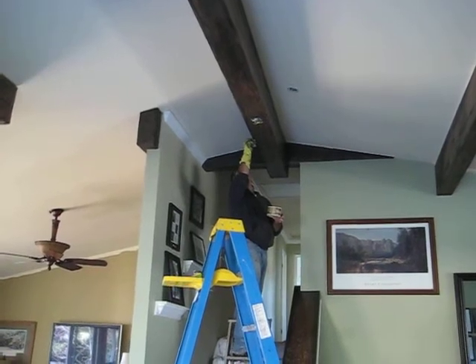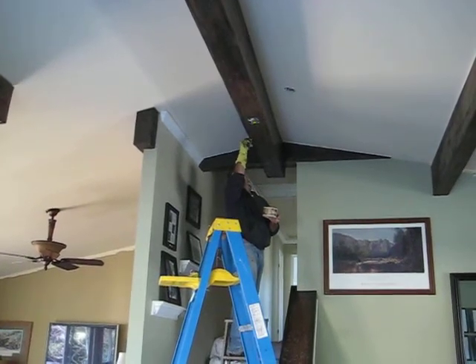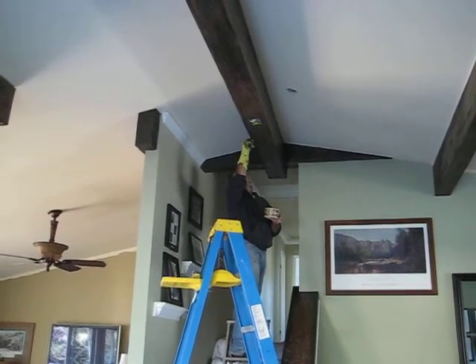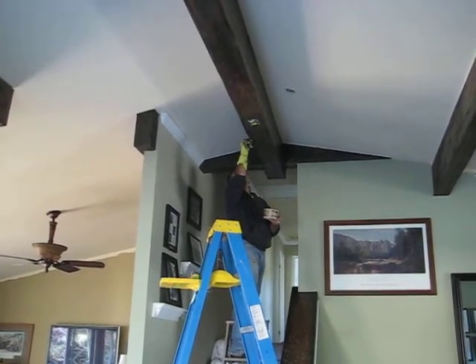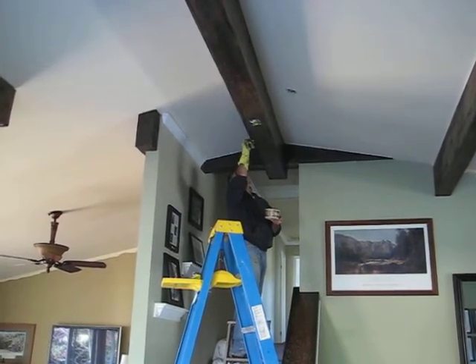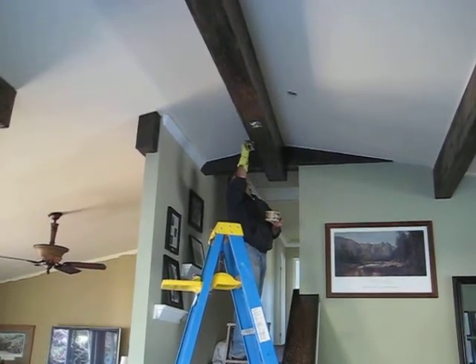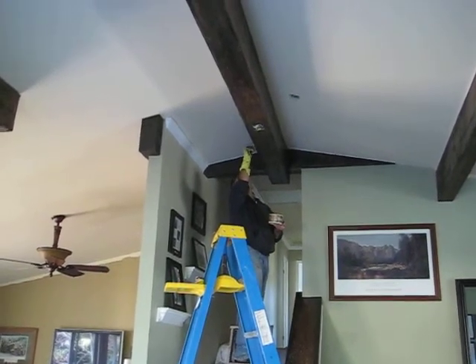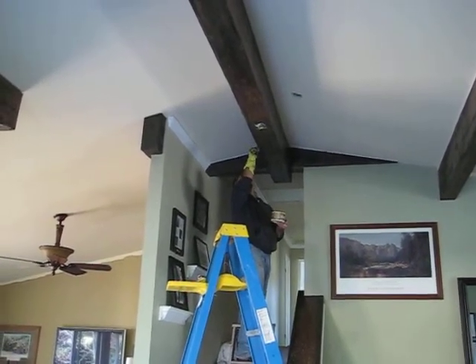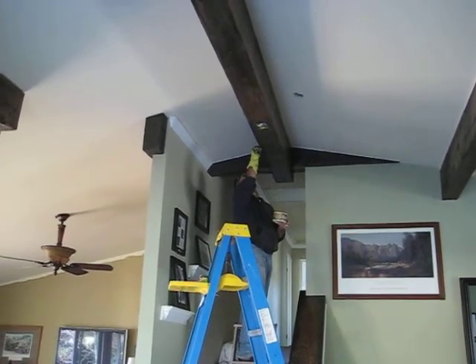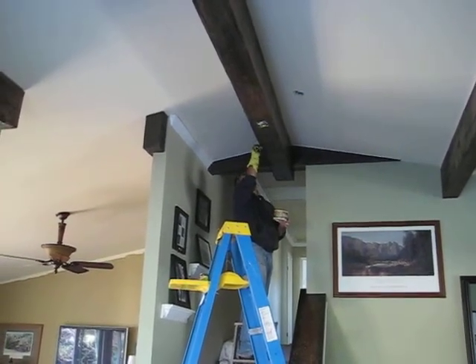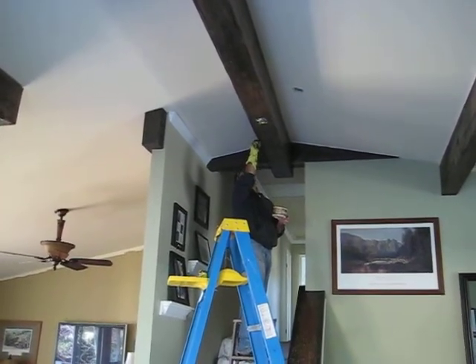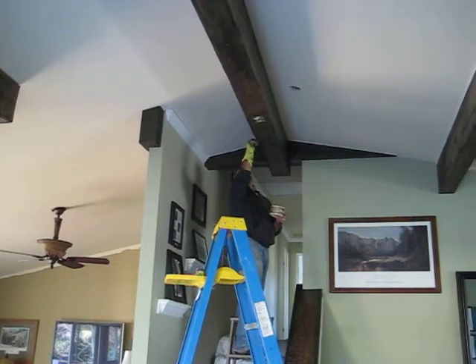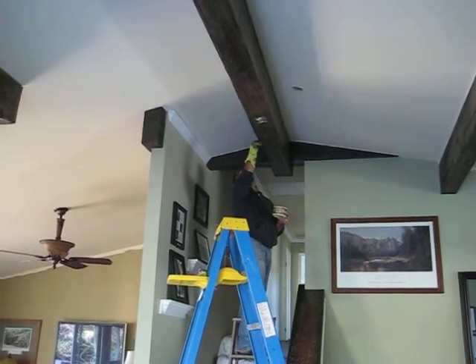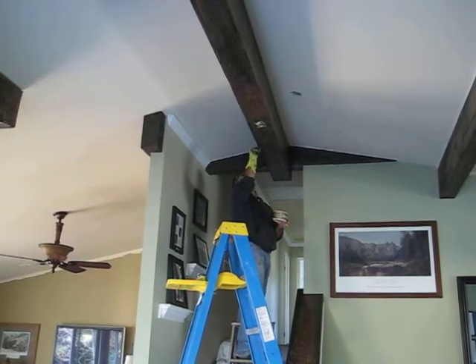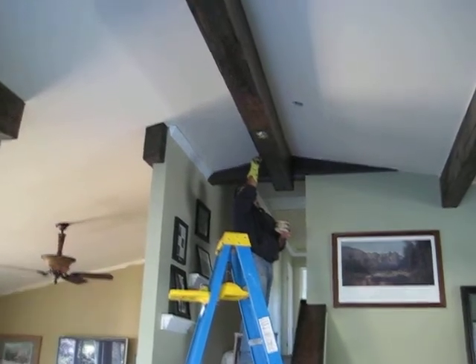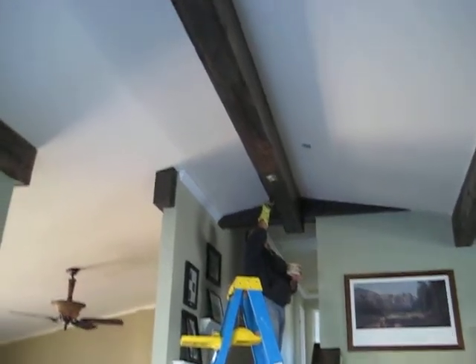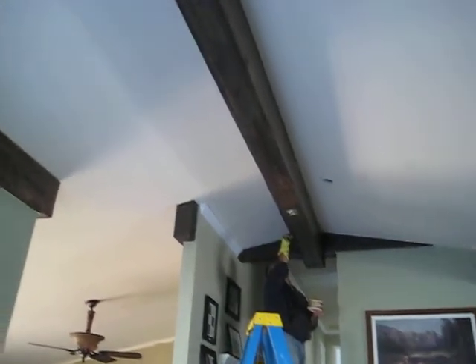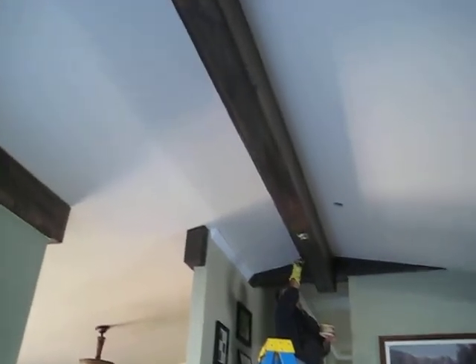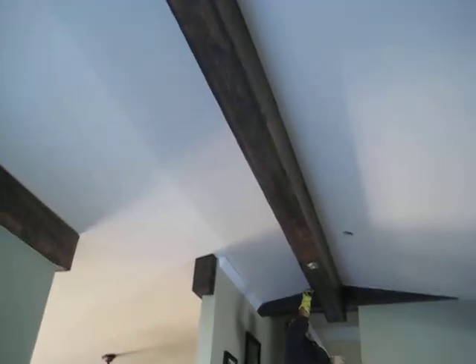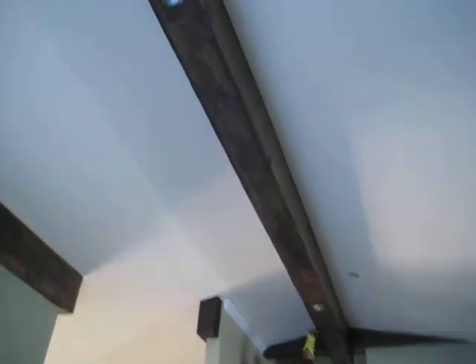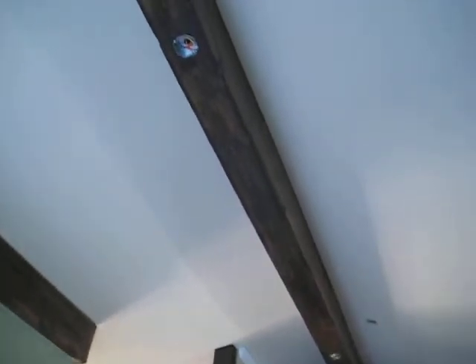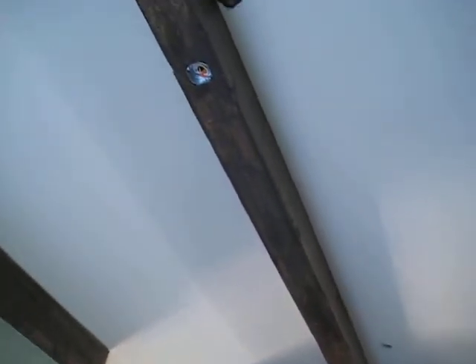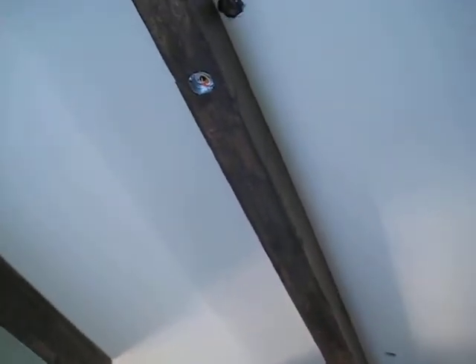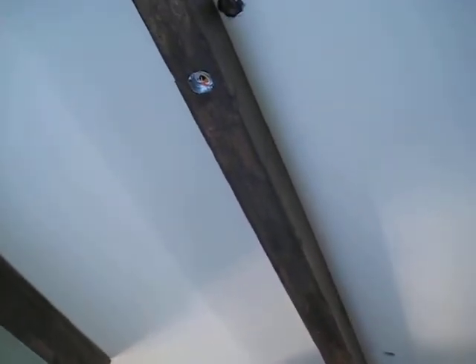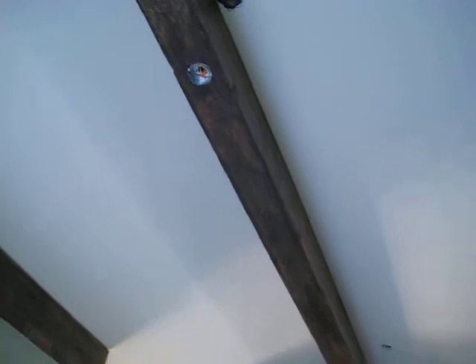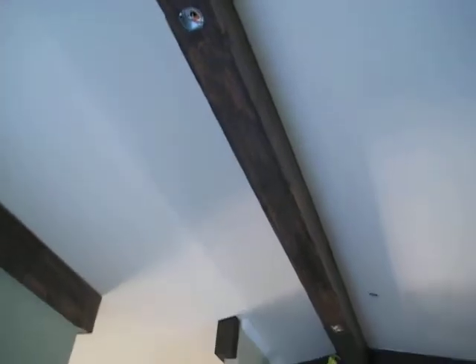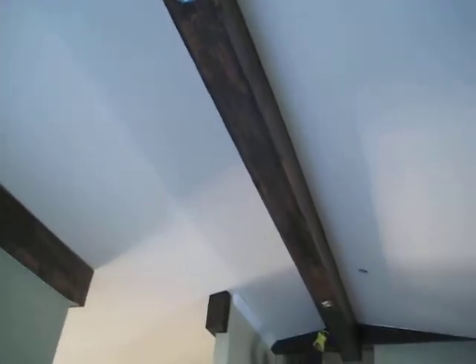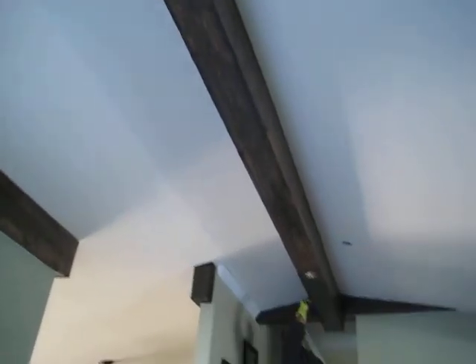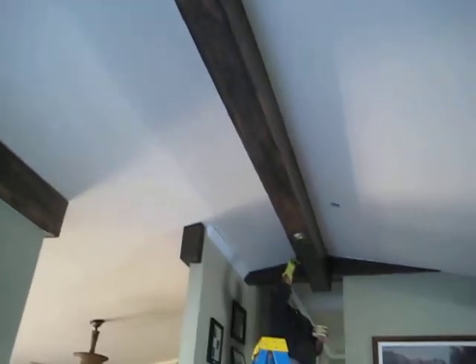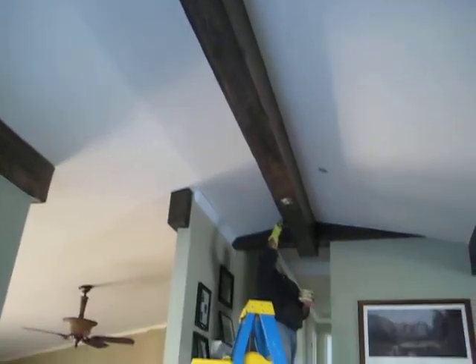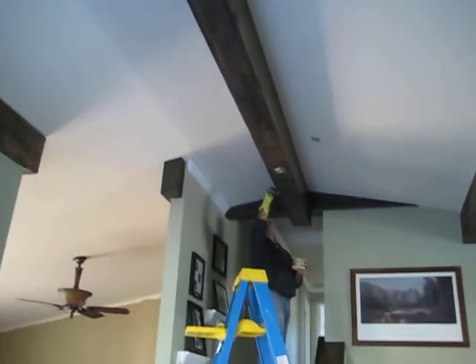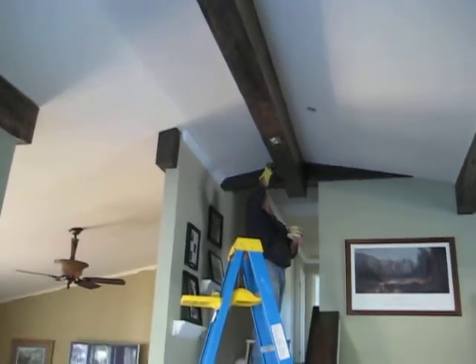And when you finish that are you done? Yes, pretty much Mrs. Beam. And you're ready to put up the chandelier right? Yes, Mrs. Beam. I can't wait. I know, neither can I Mrs. Beam.